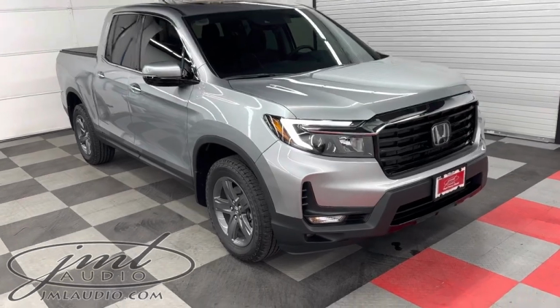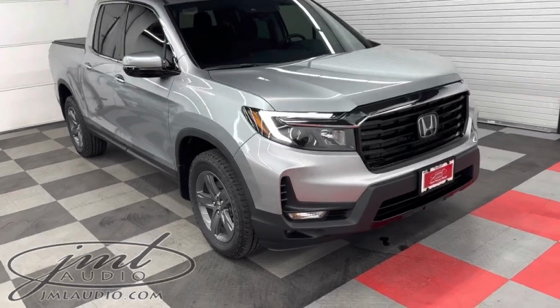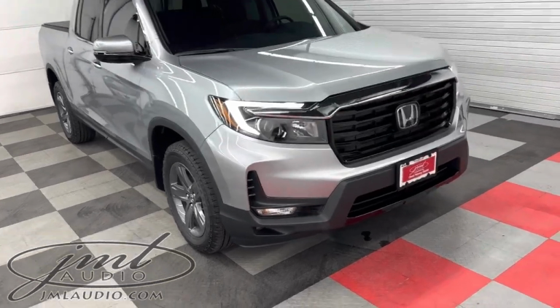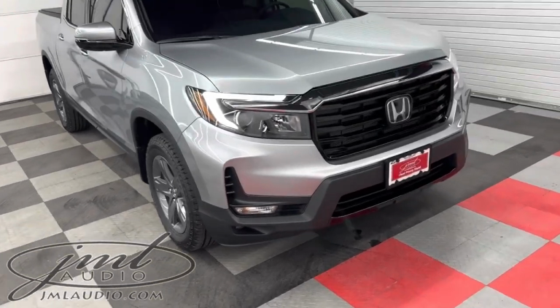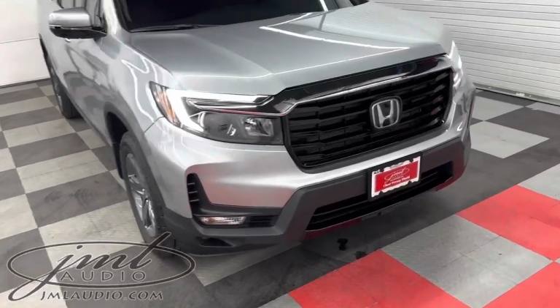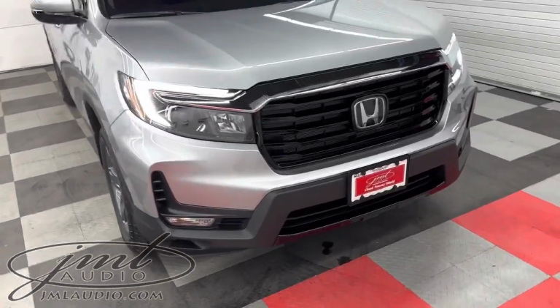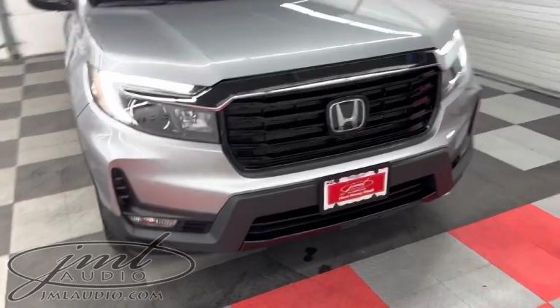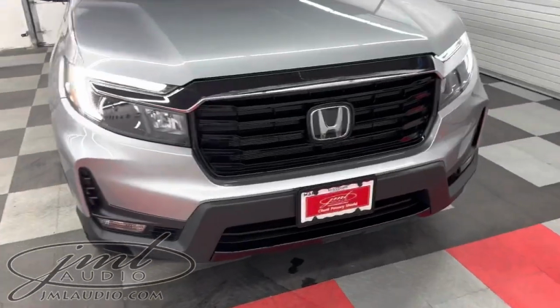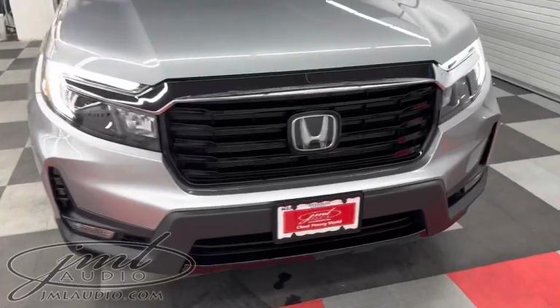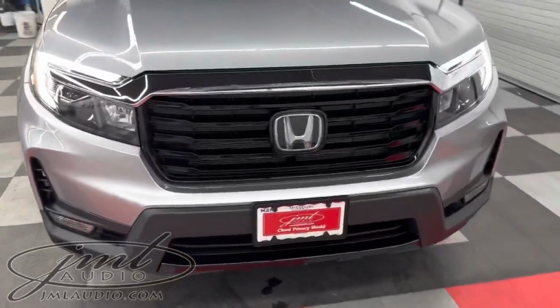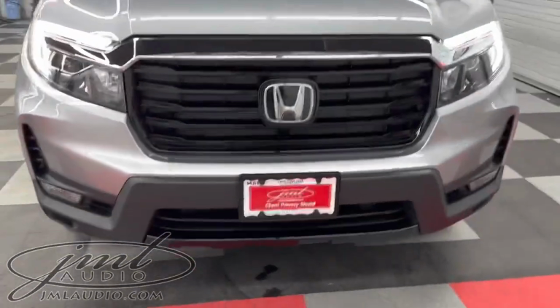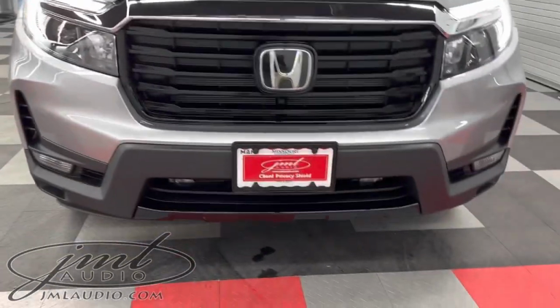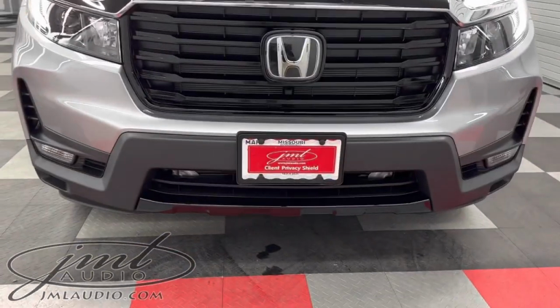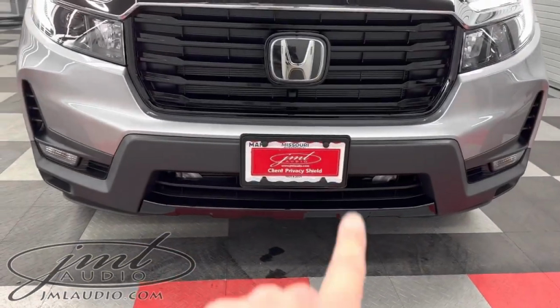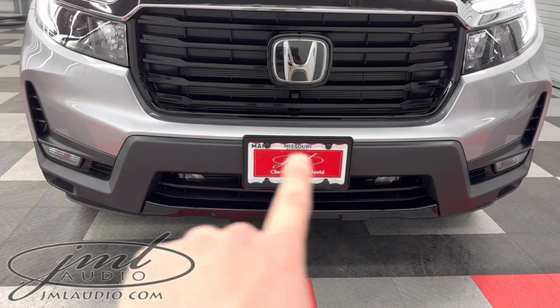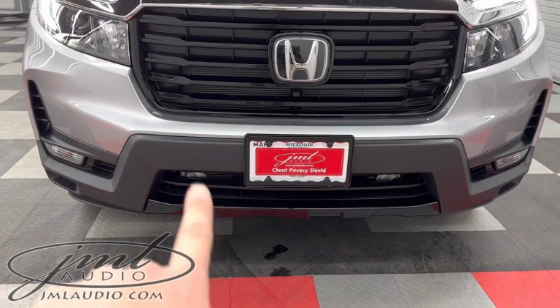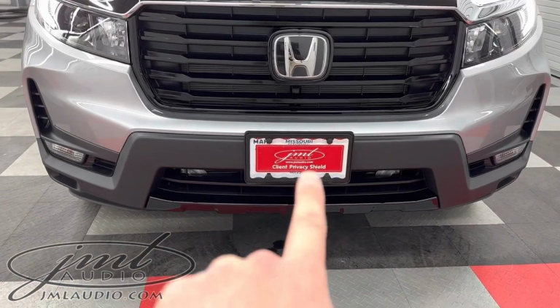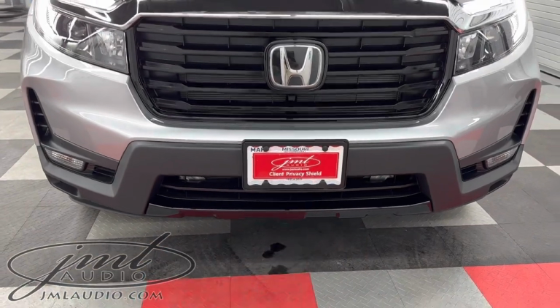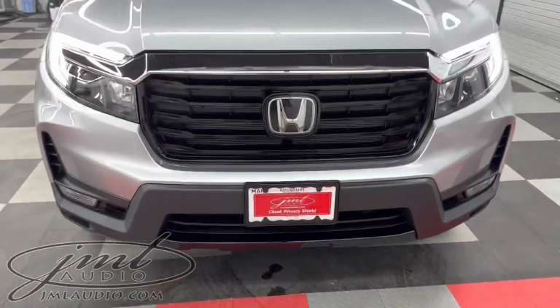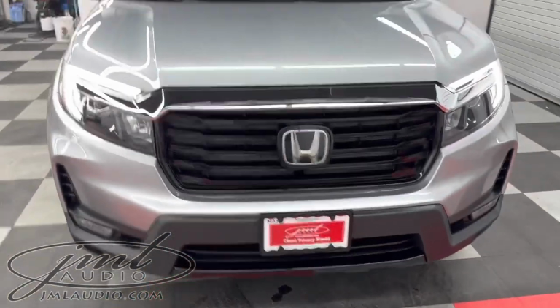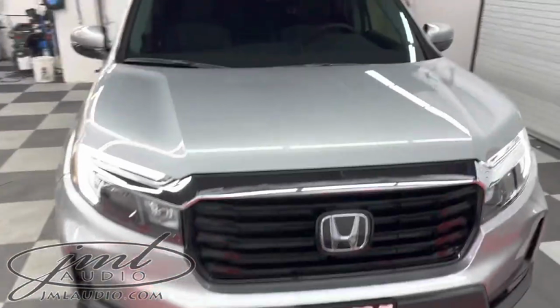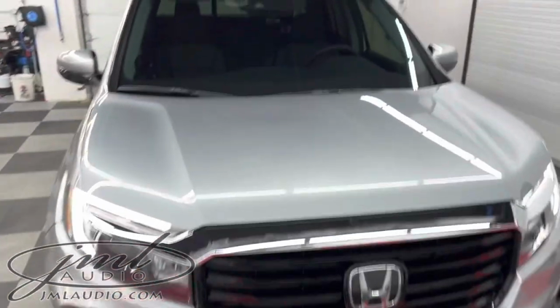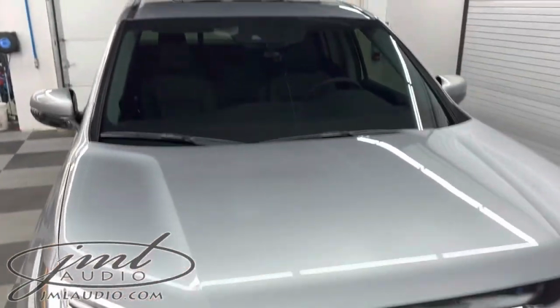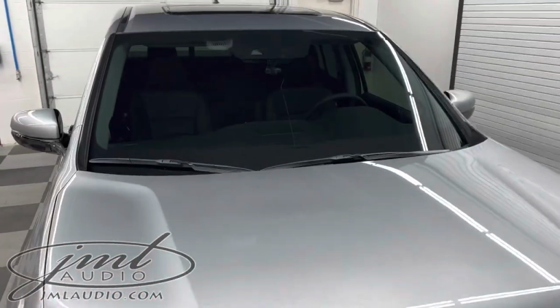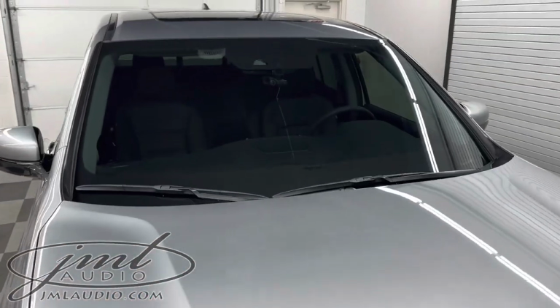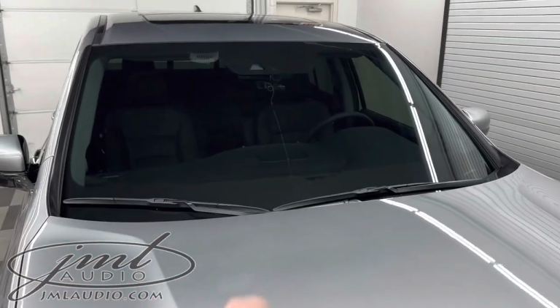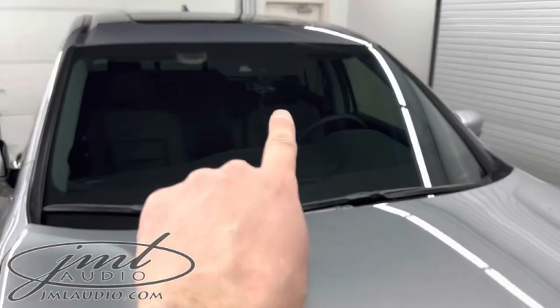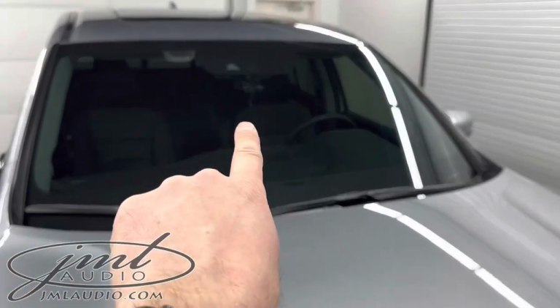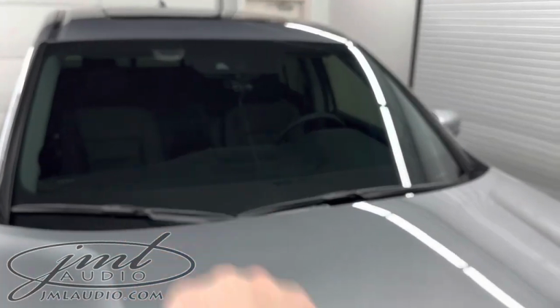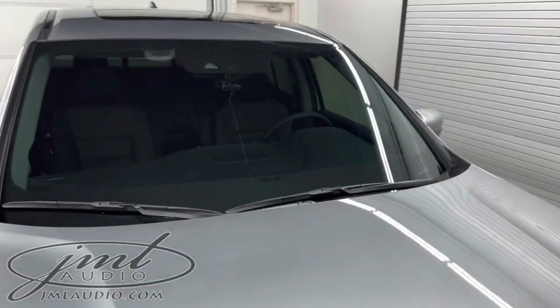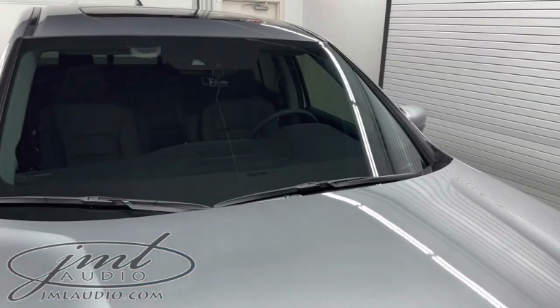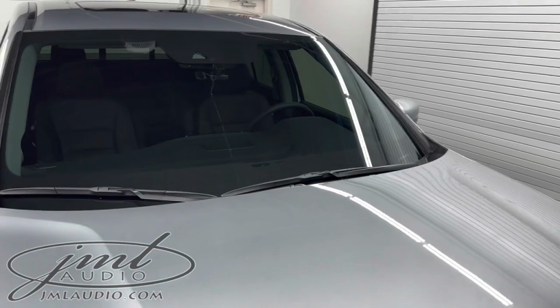On the front of the vehicle, we did this matte black frame right here on the front plate, and there's a recording camera right there in the front windshield.